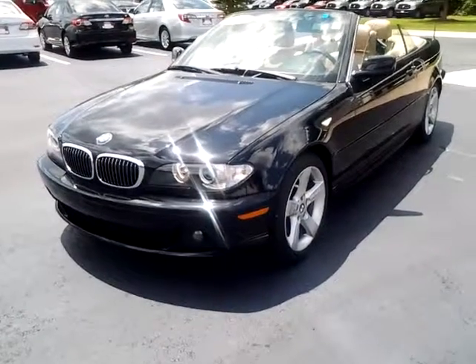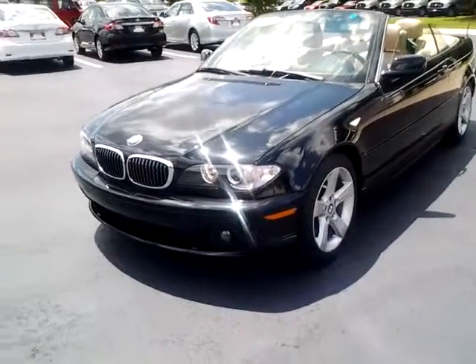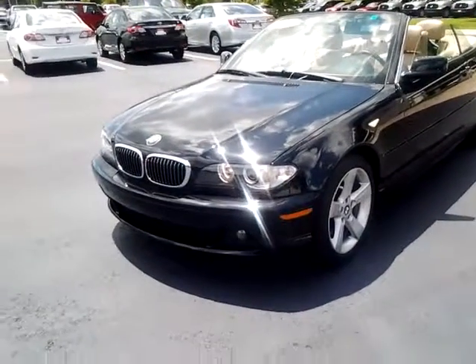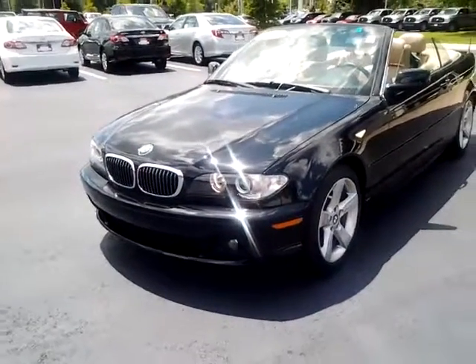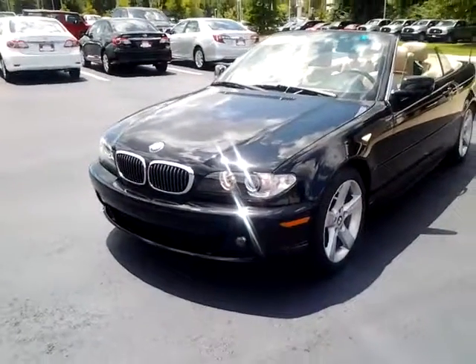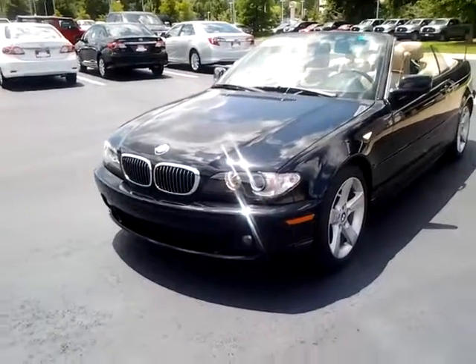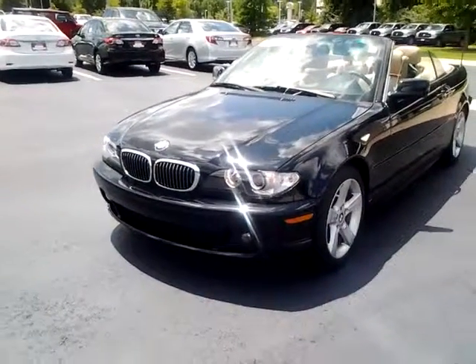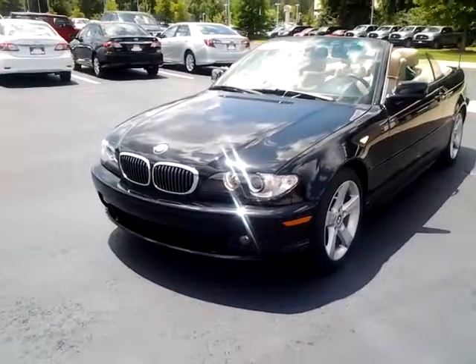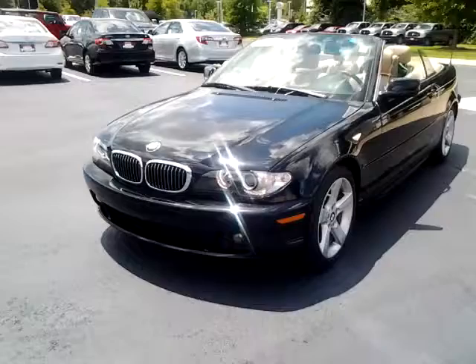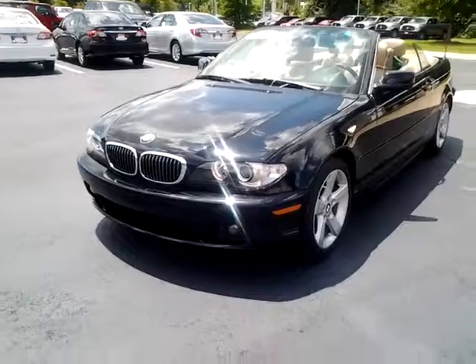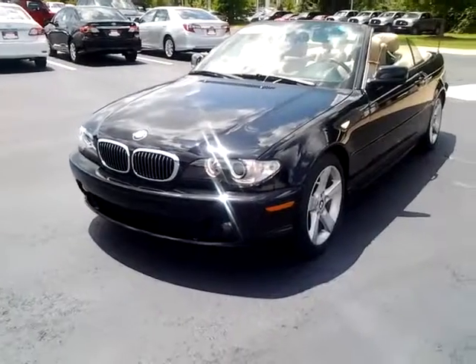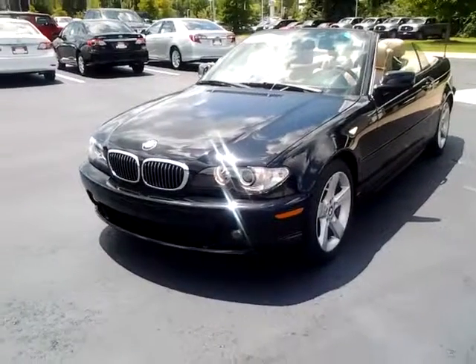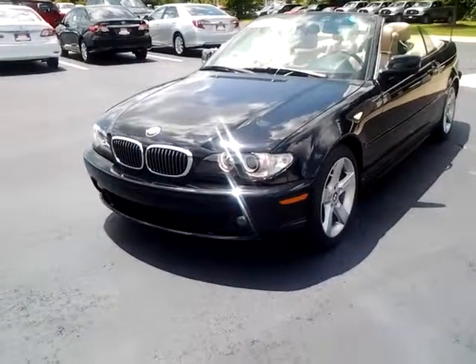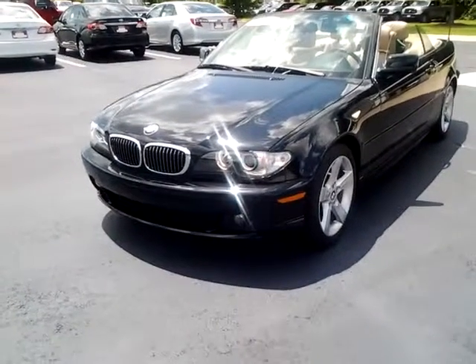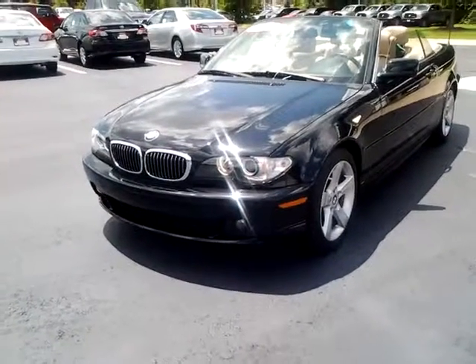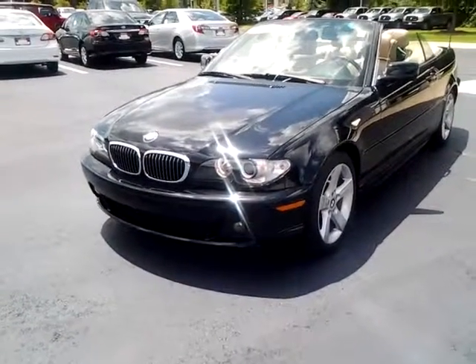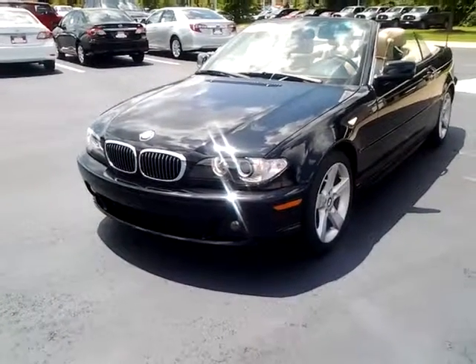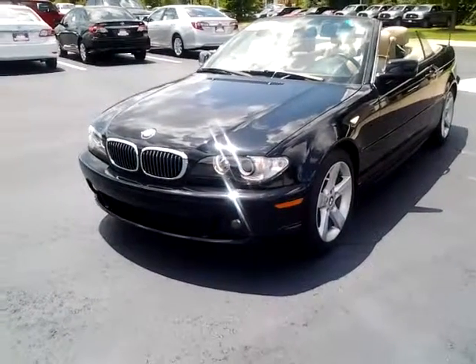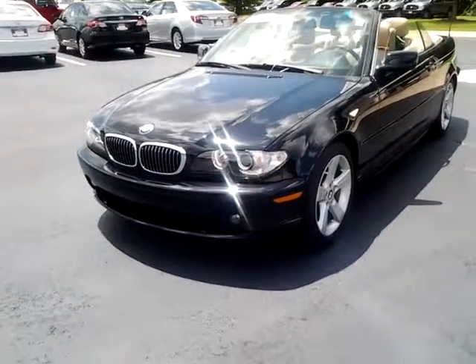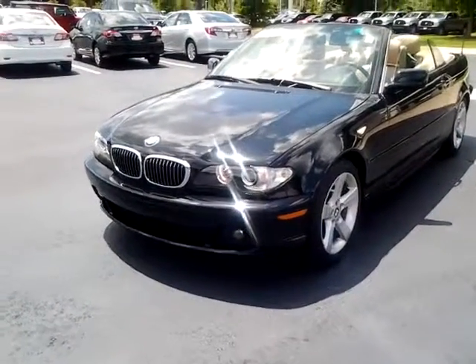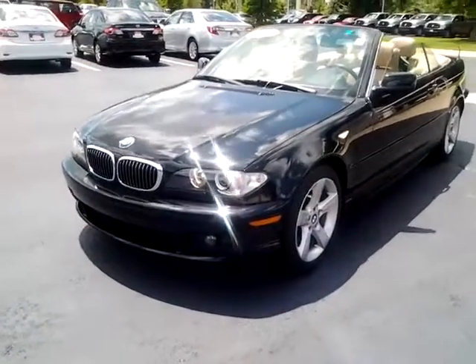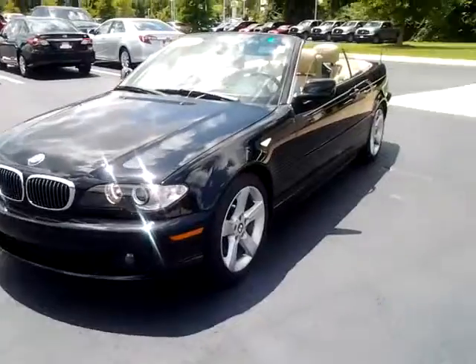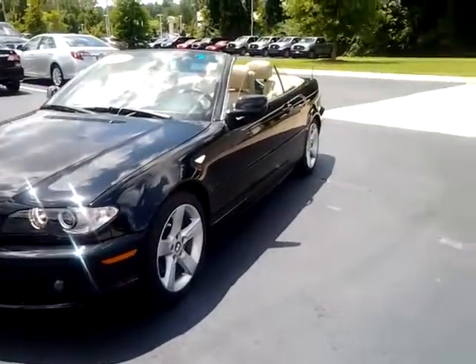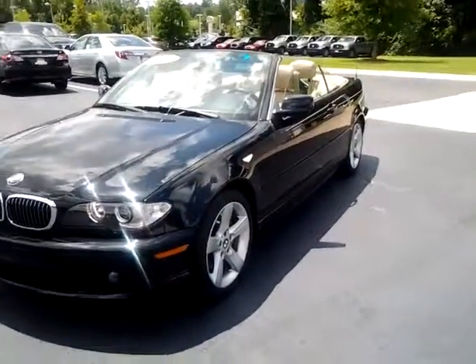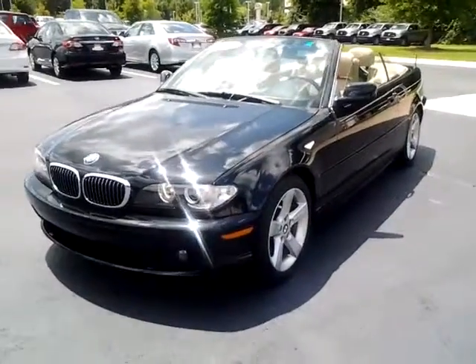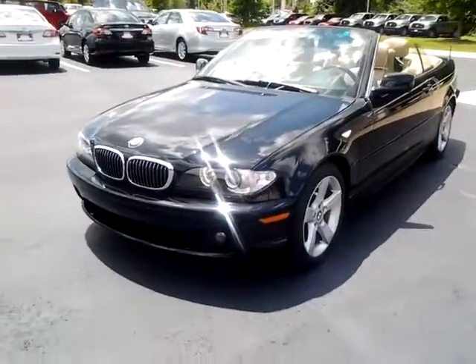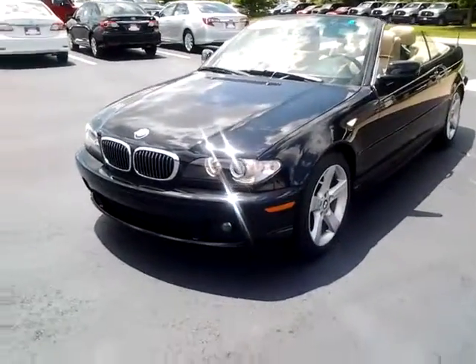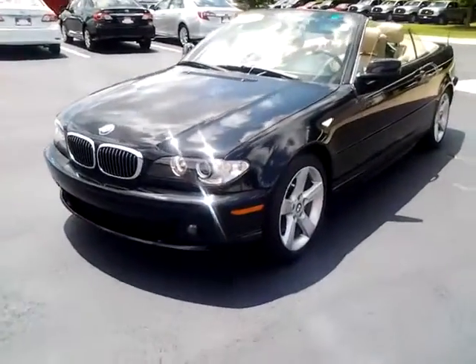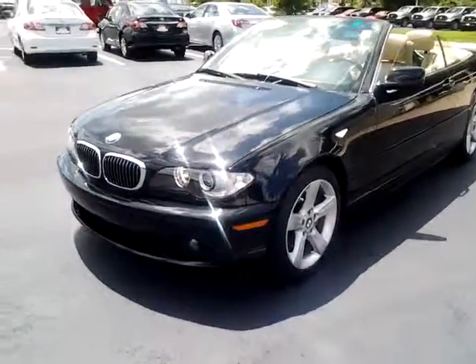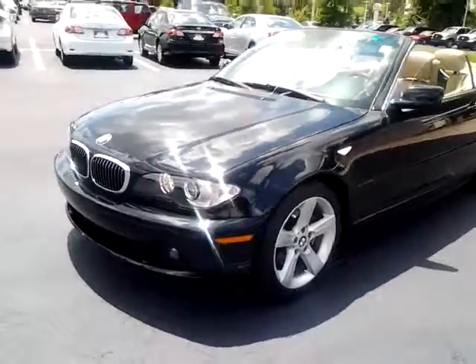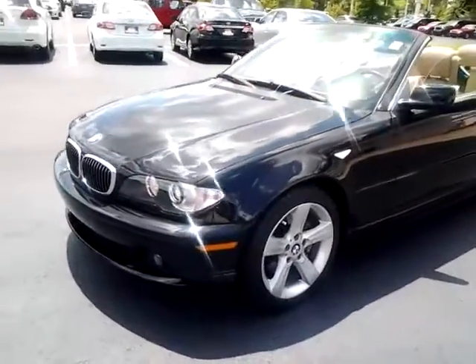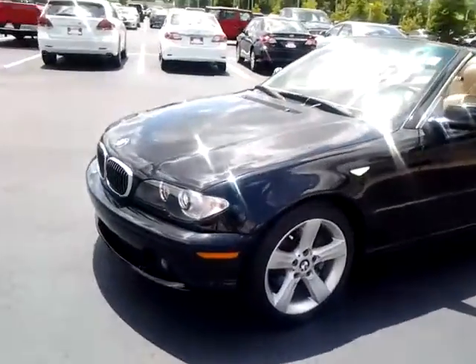Hey, Susan. Good afternoon. Thanks for calling me again. This is a 2006 BMW 325 CI convertible, 06 model. It has 84,700 miles on it.